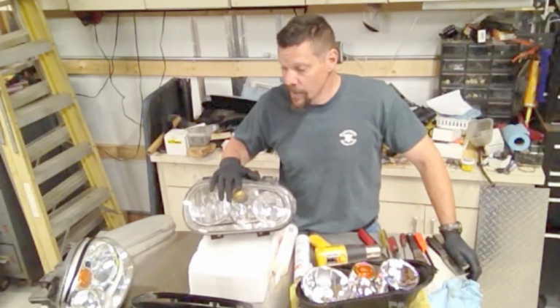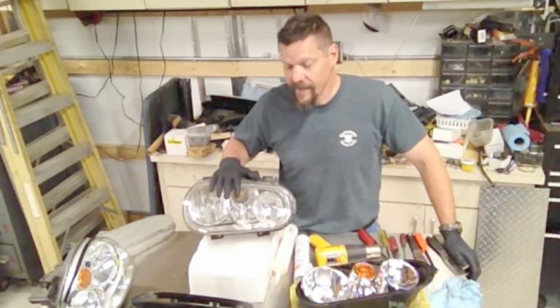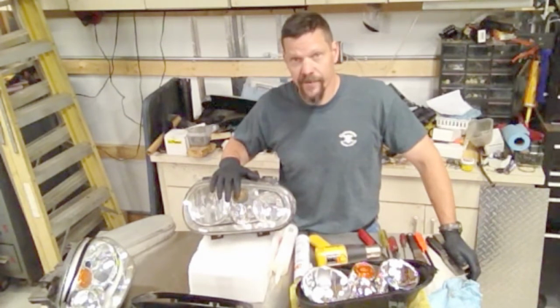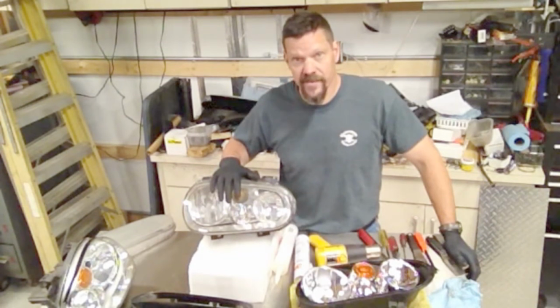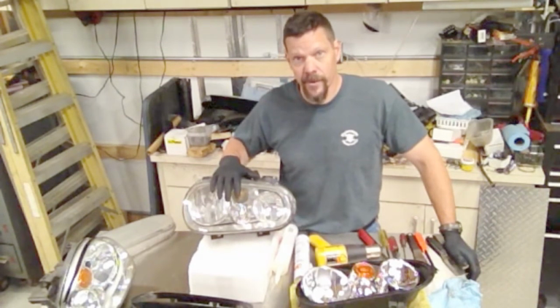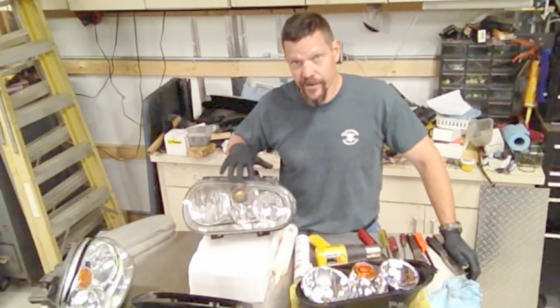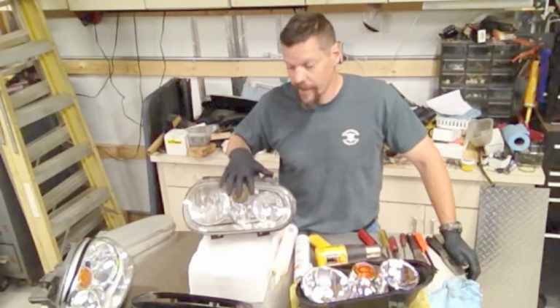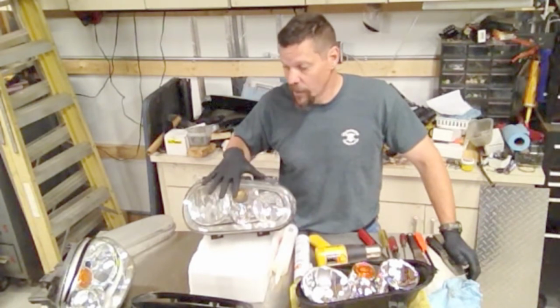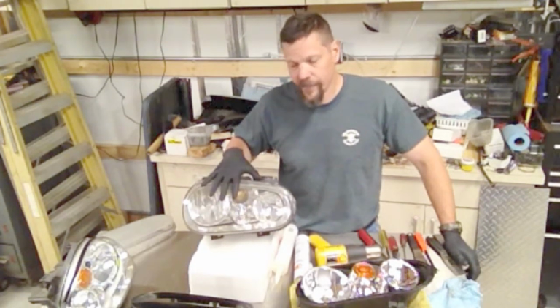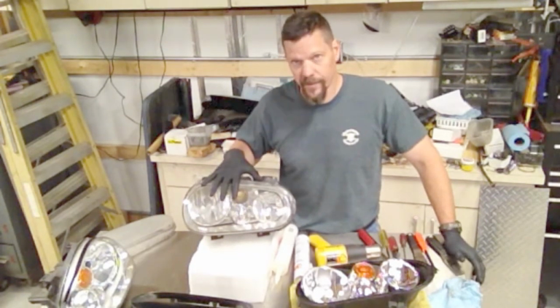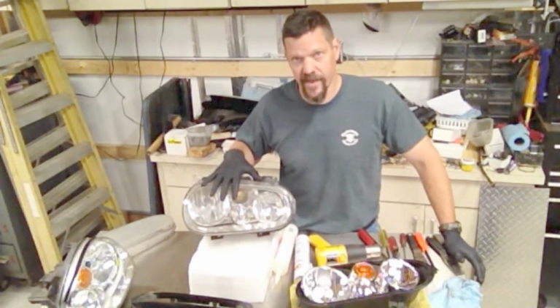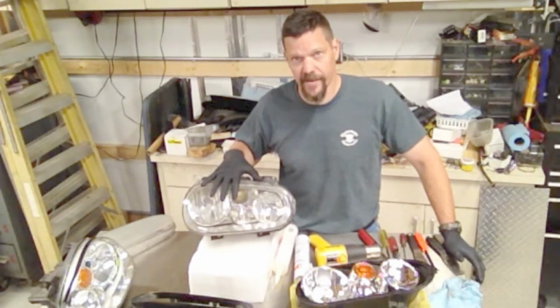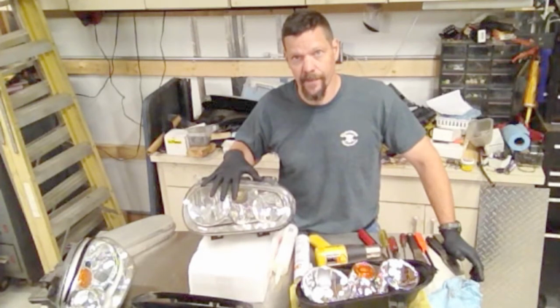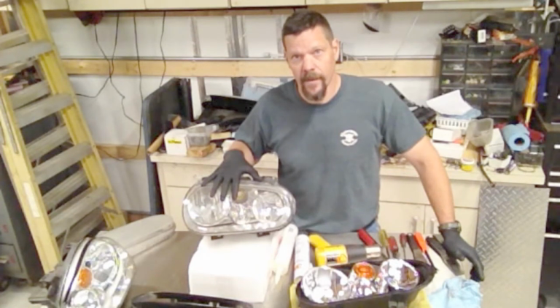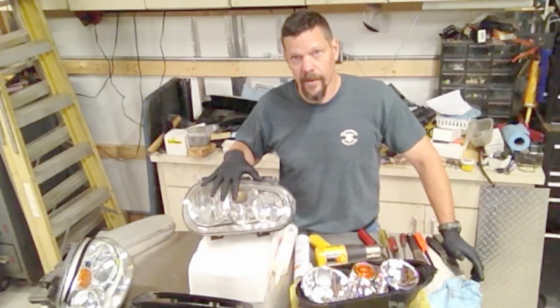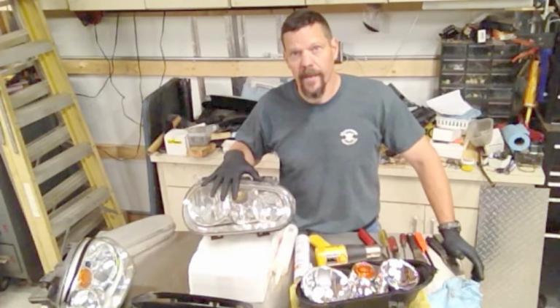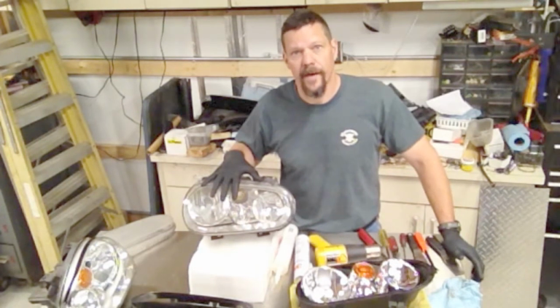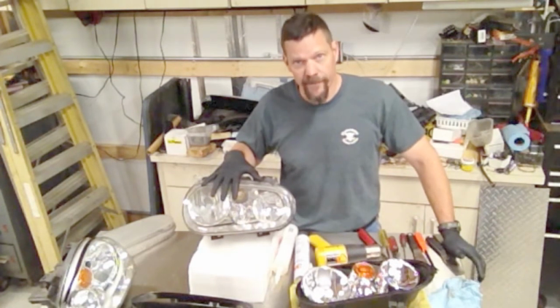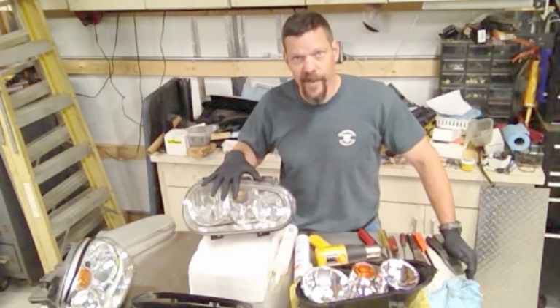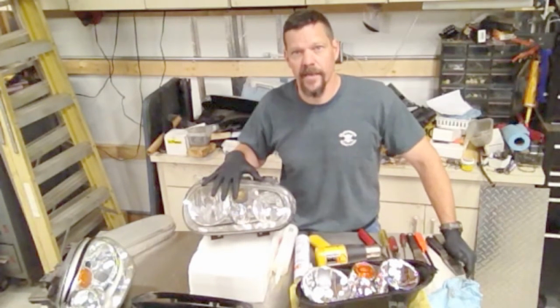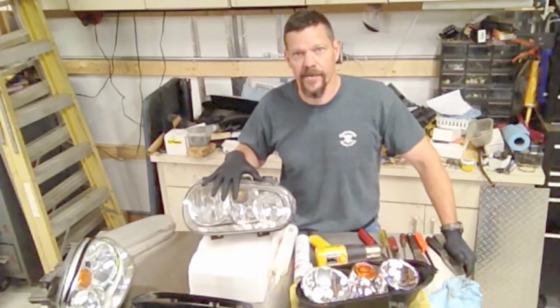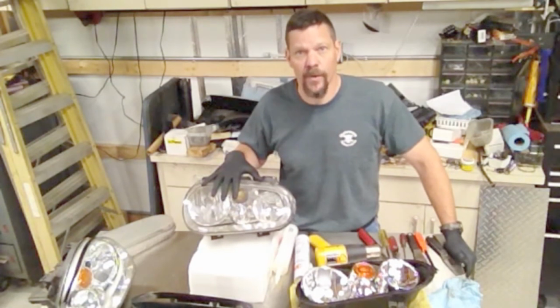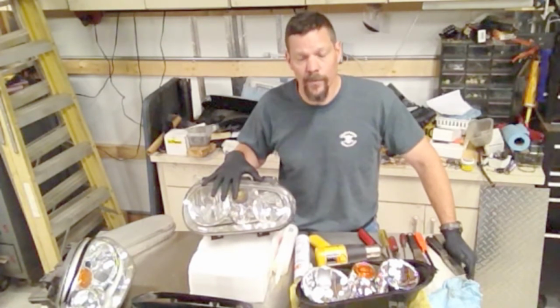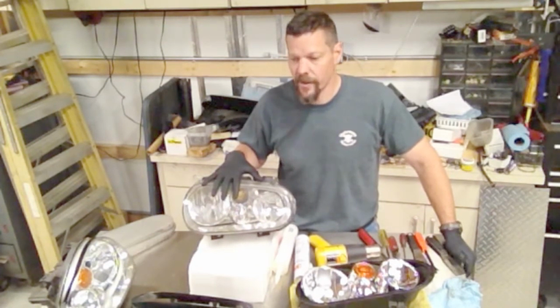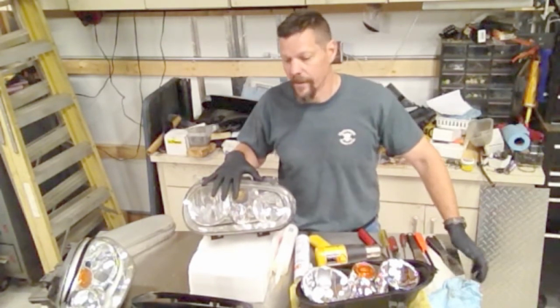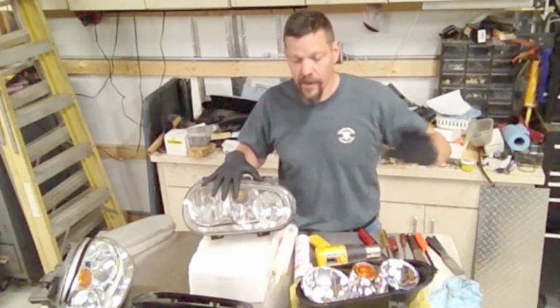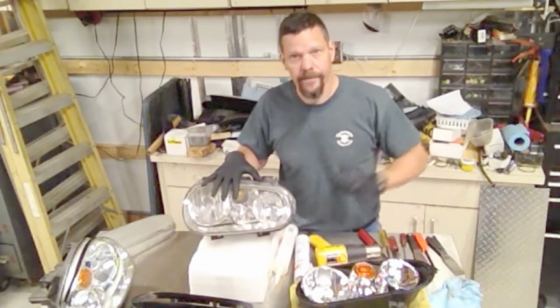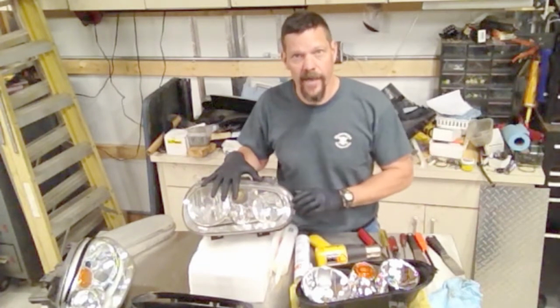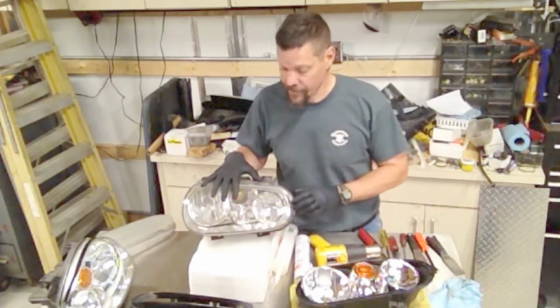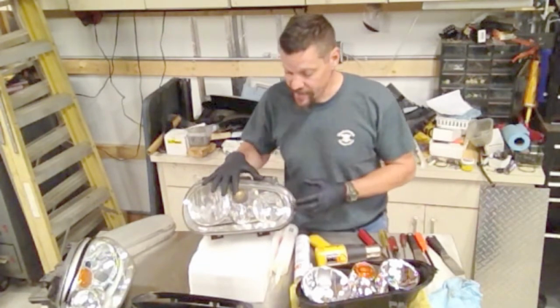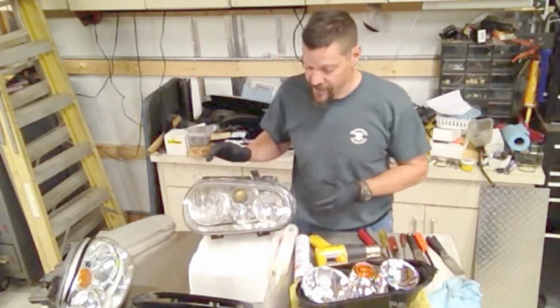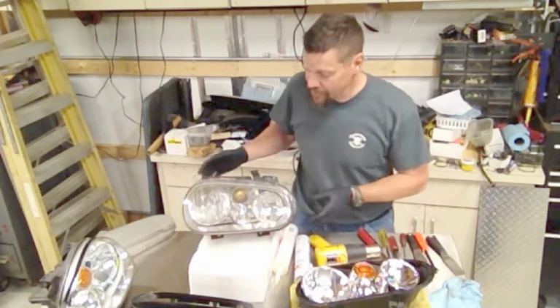Most headlights are very similar. The Jetta and the Golf are almost exactly the same. I've done Volvo headlights that are the same — the older ones. A lot of headlights are basically the same process.